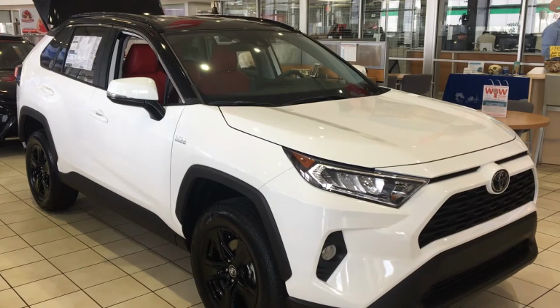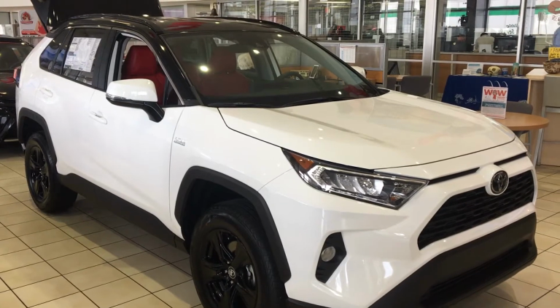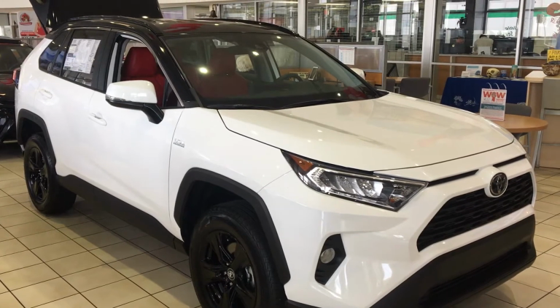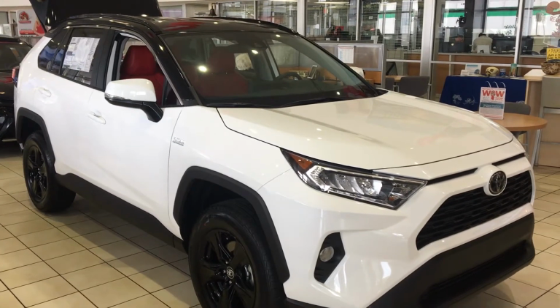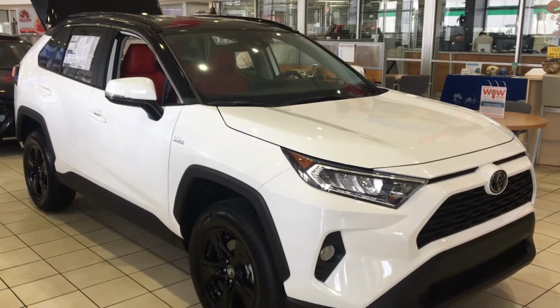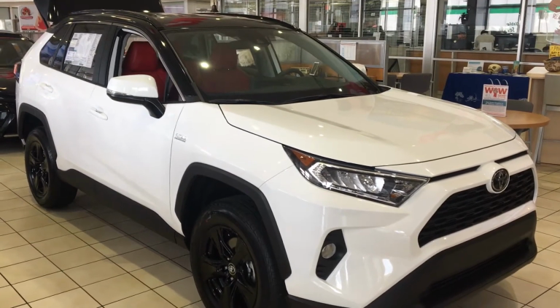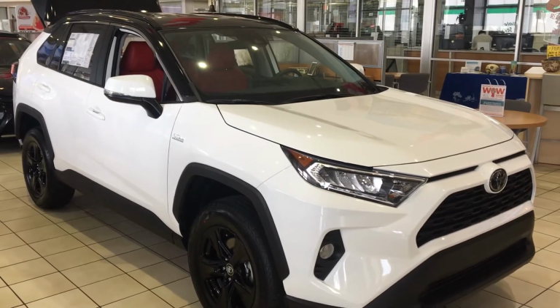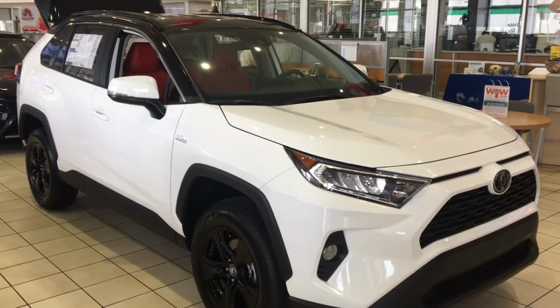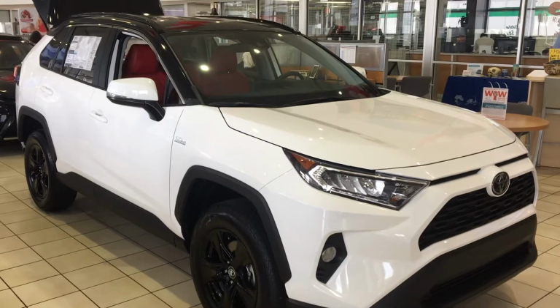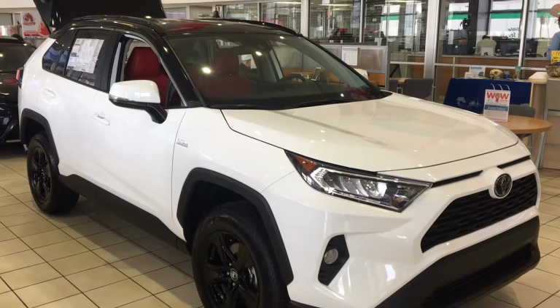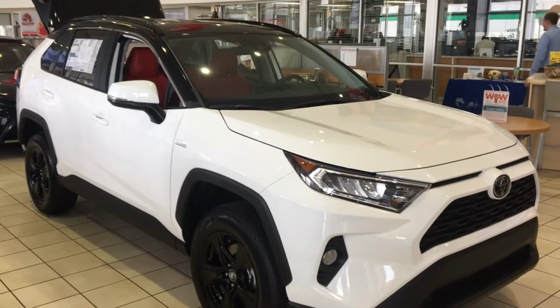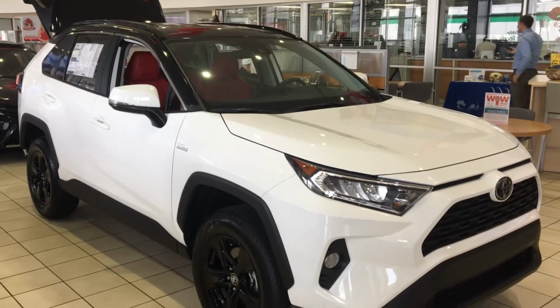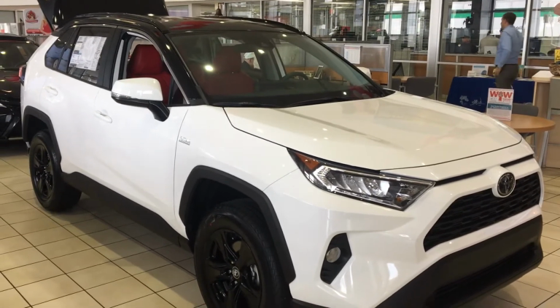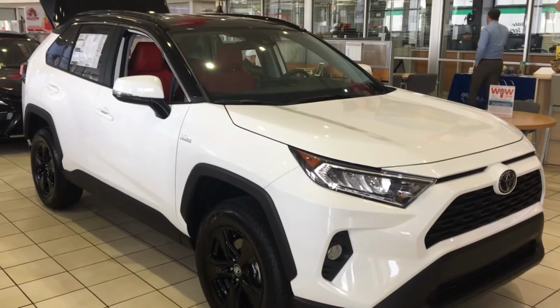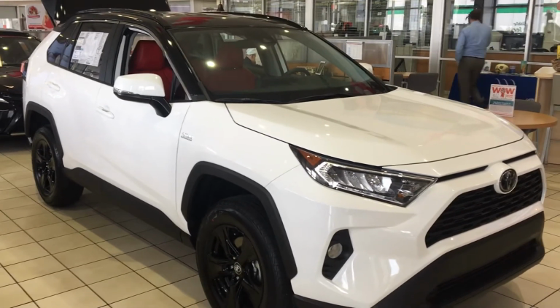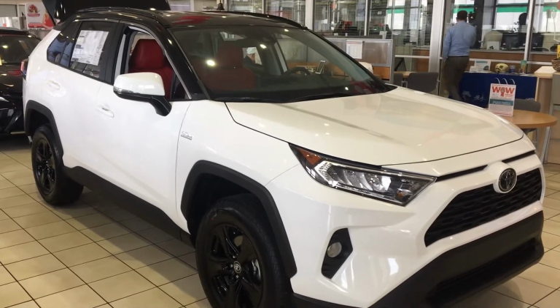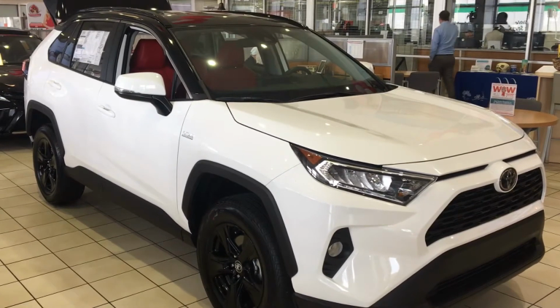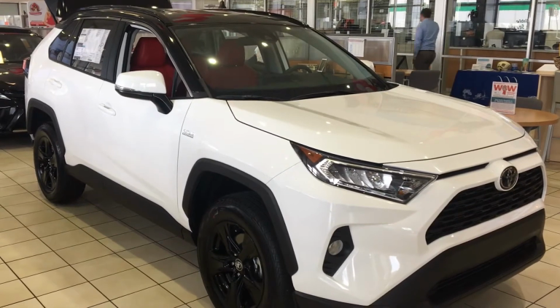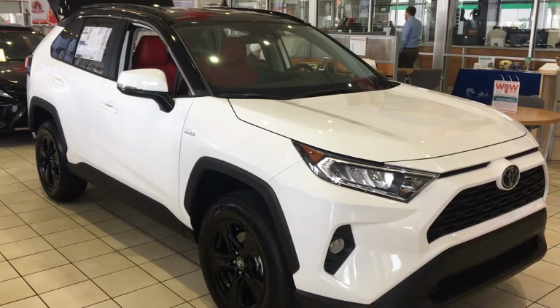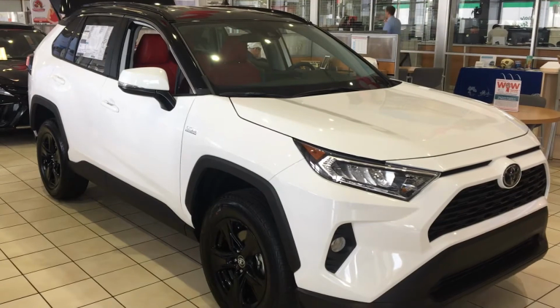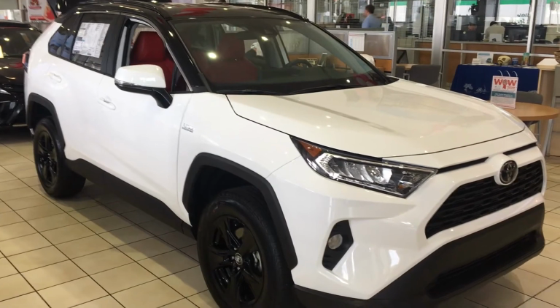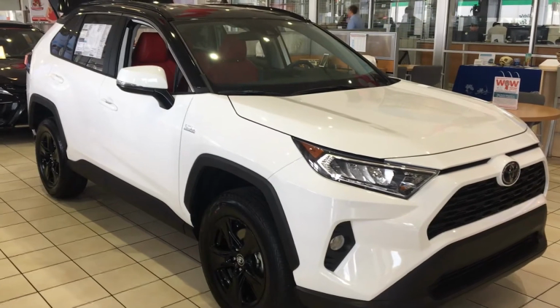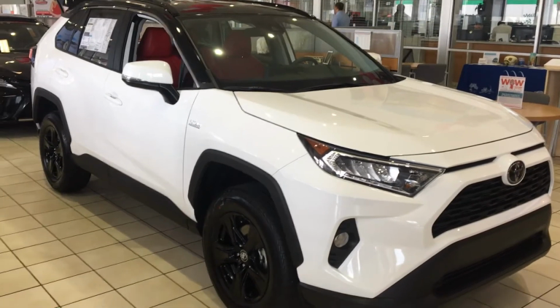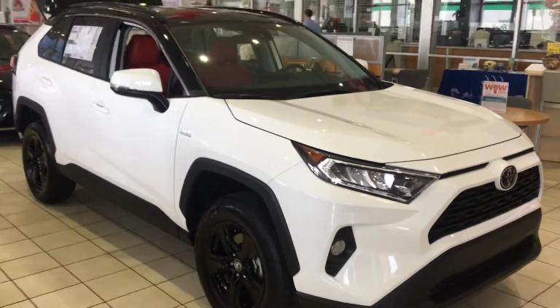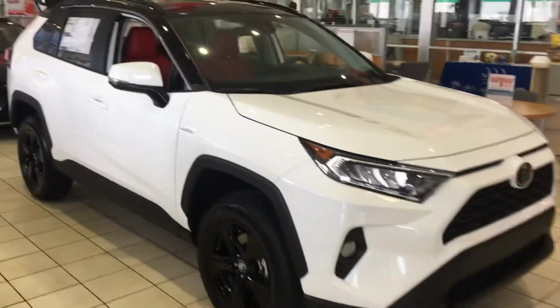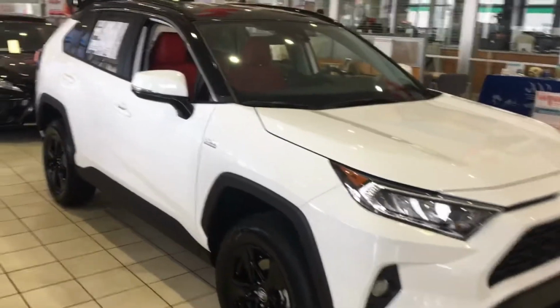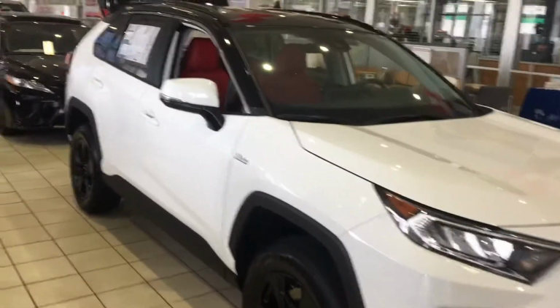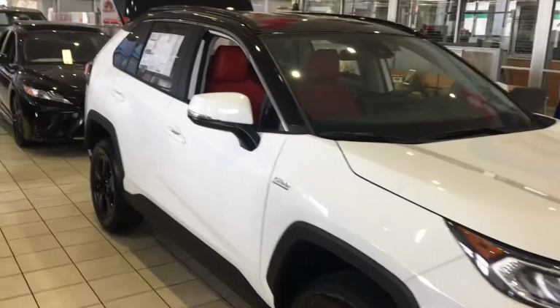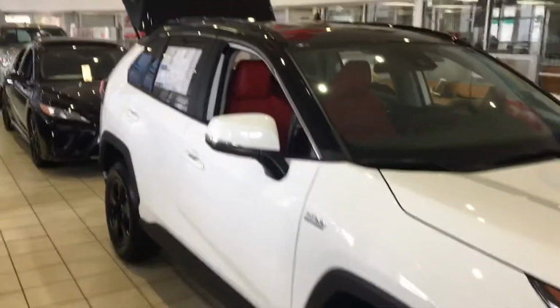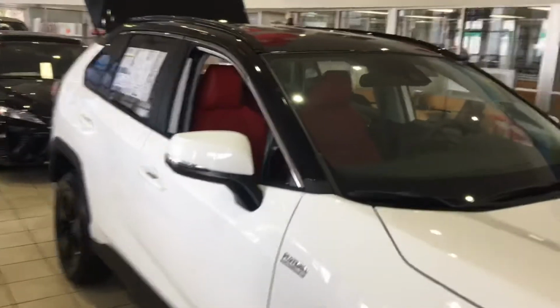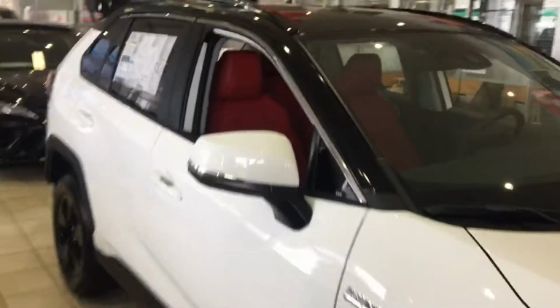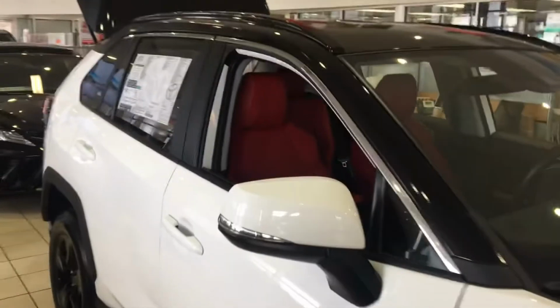Hi folks, this is Melvin at Beaver Toyota. This is the Platinum Edition RAV4 2020 in Summit White with the black rims and the black trim, fog lamps, high-intensity discharge lamps, and that awesome interior.